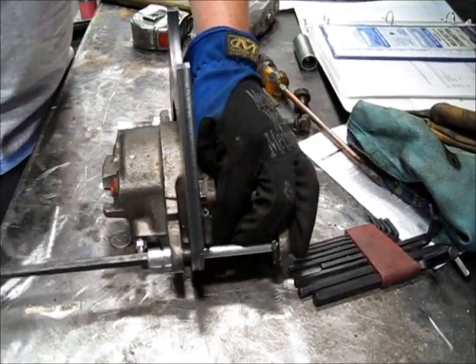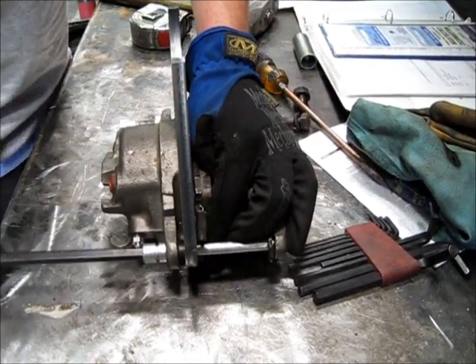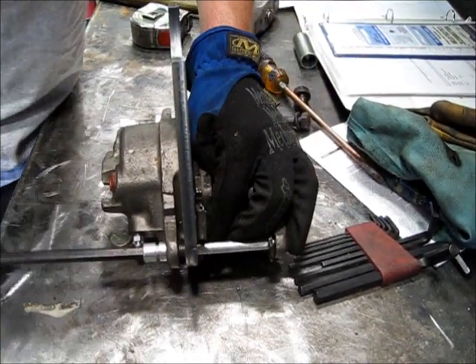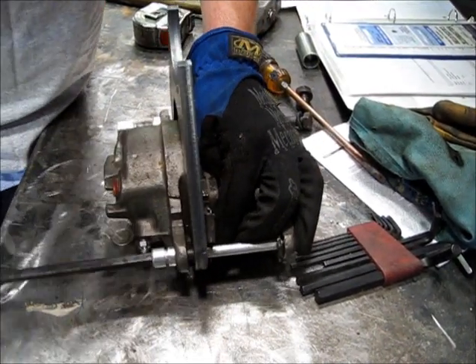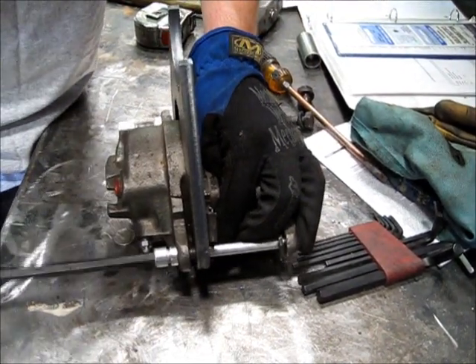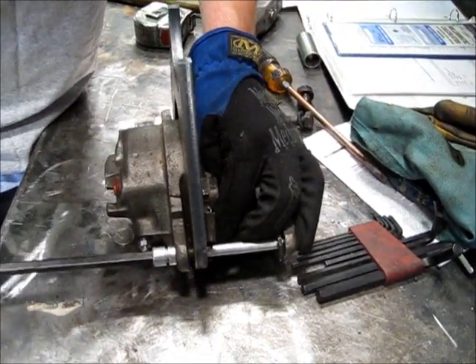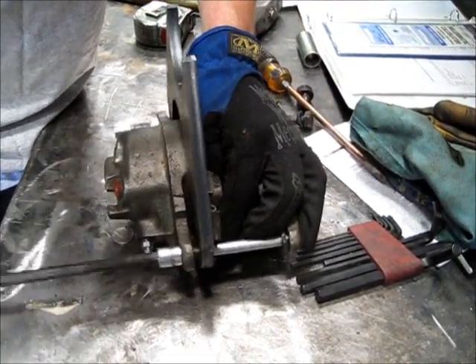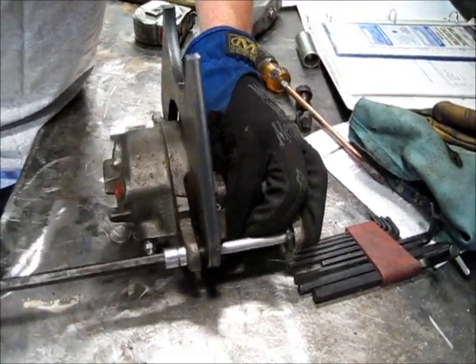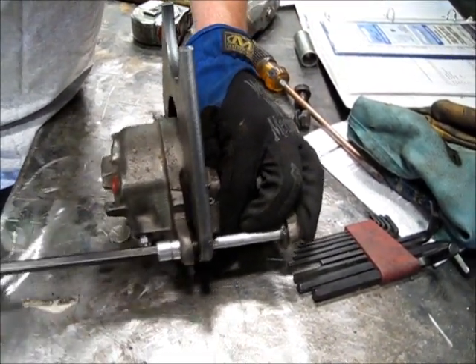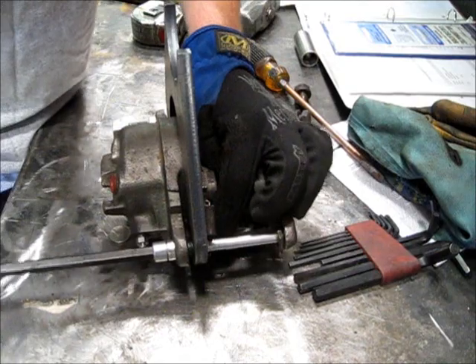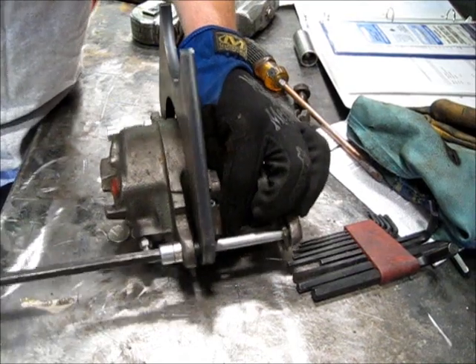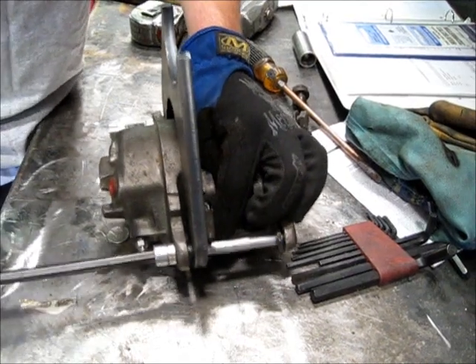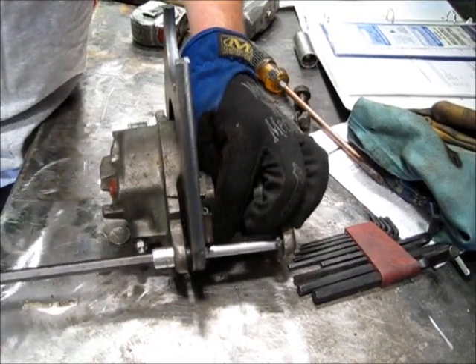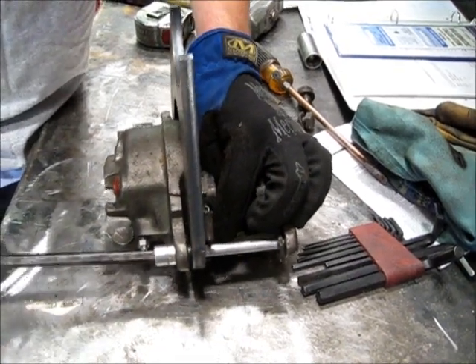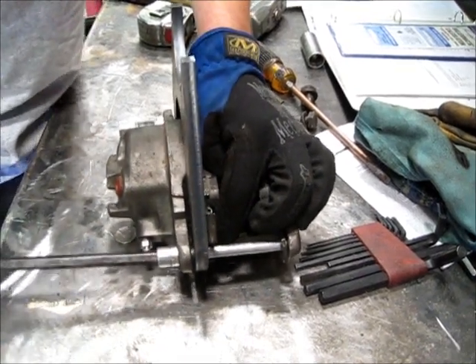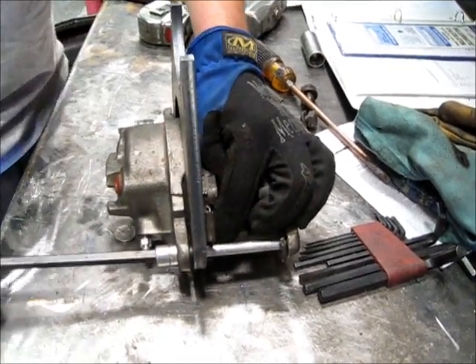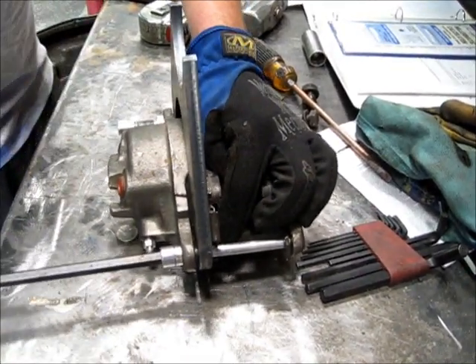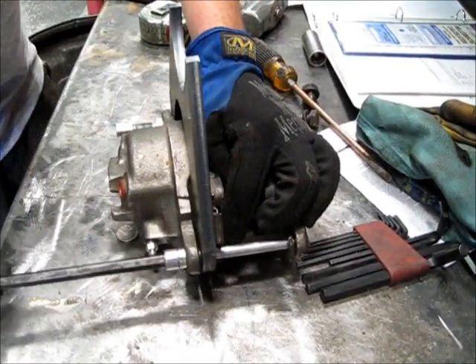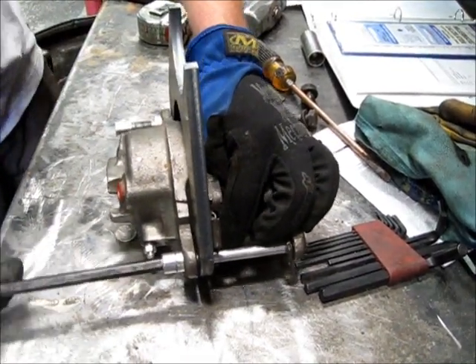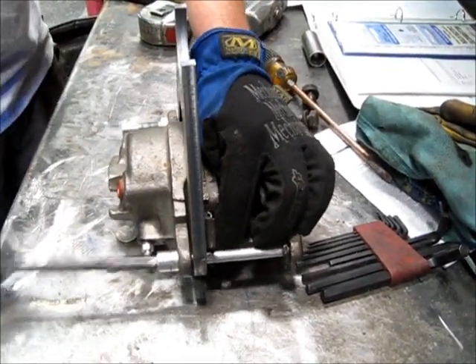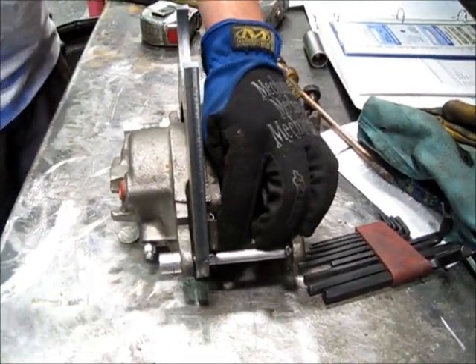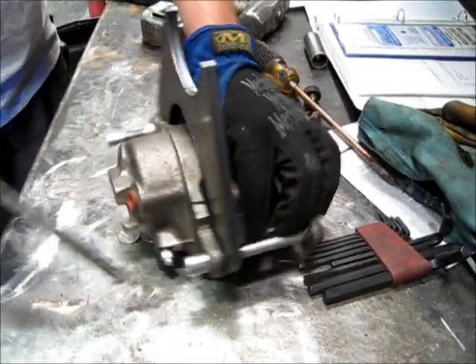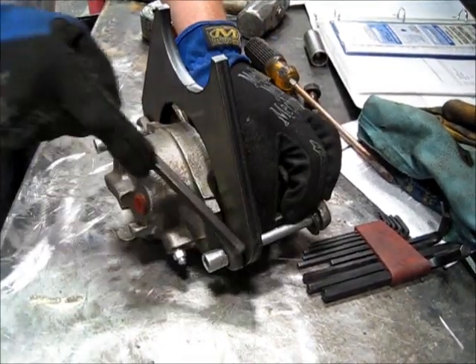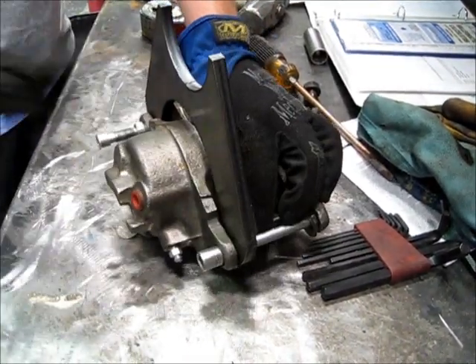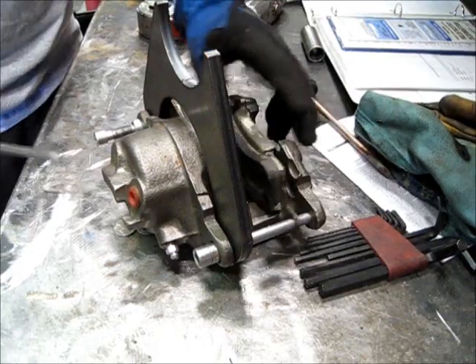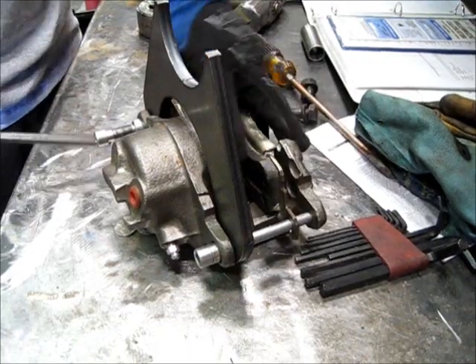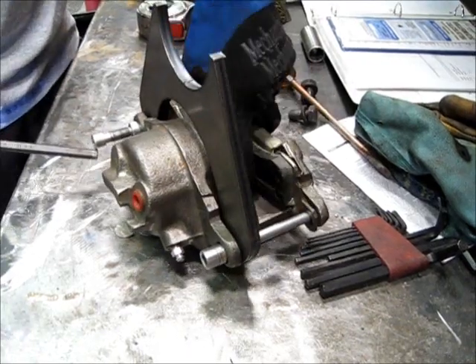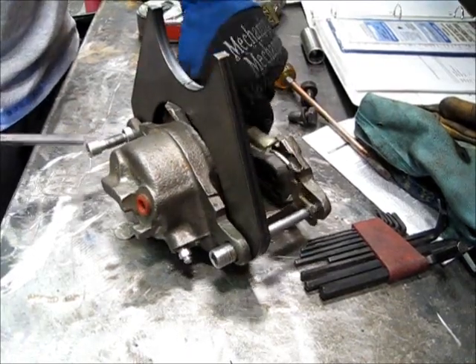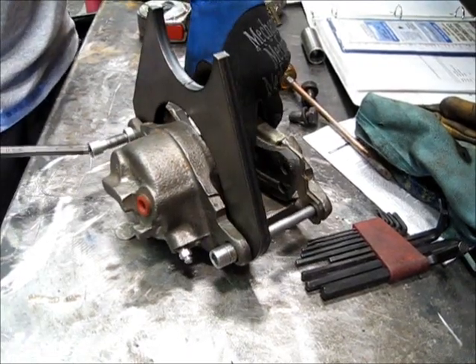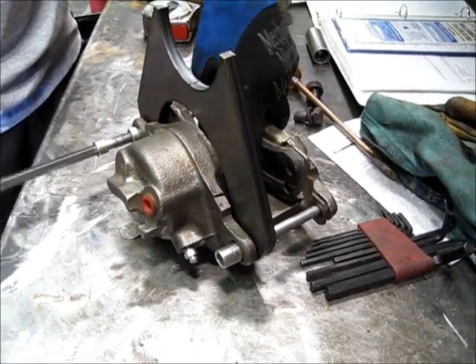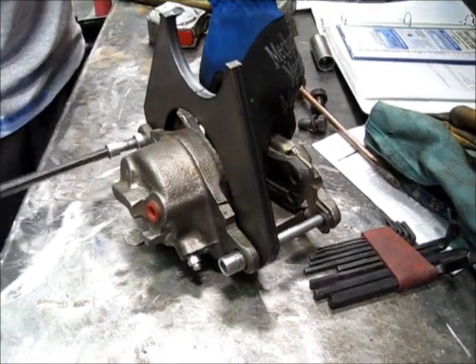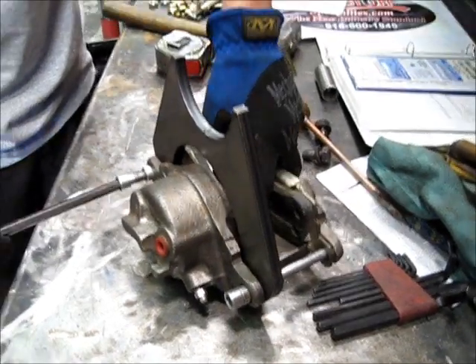As you can see, the bracket will actually seat itself once you've got it tightened down properly, and it'll match up real nice and clean on the edge.